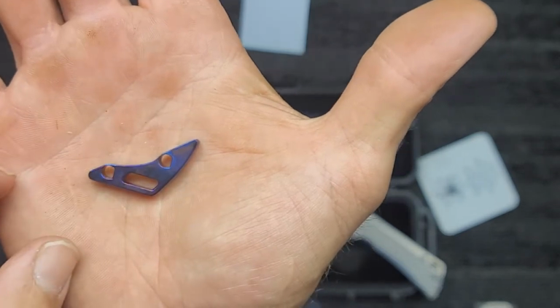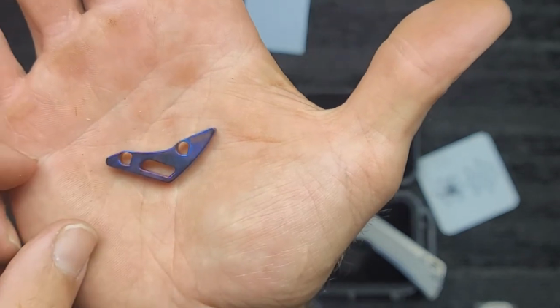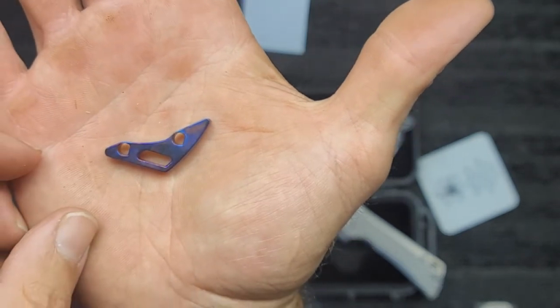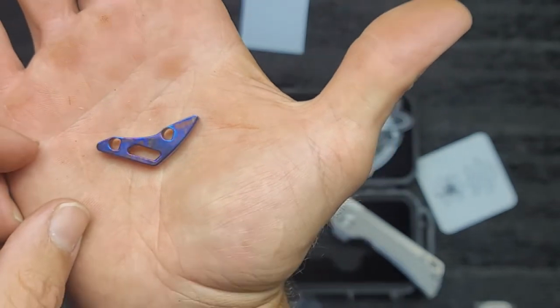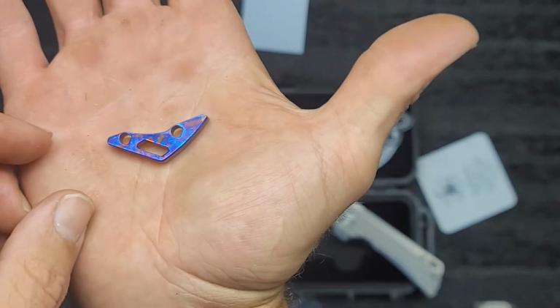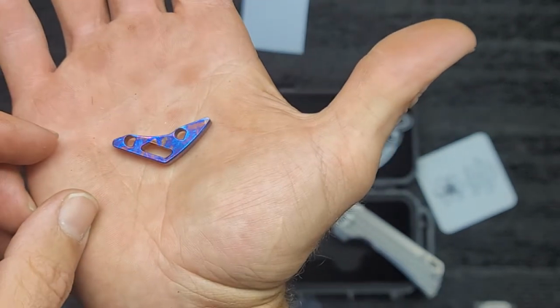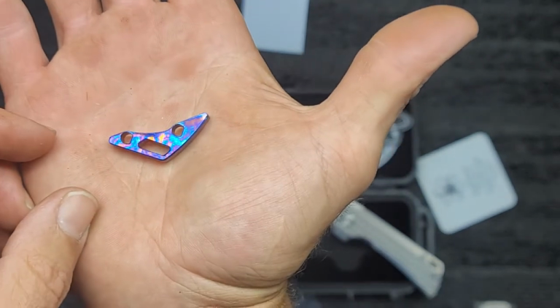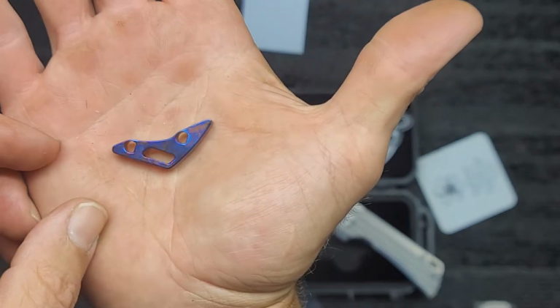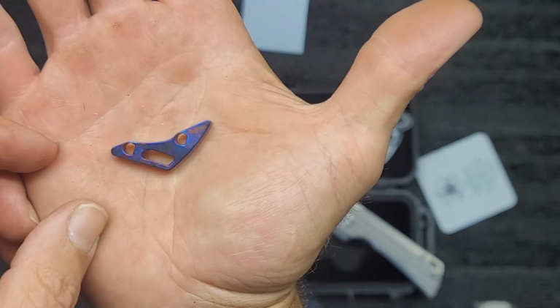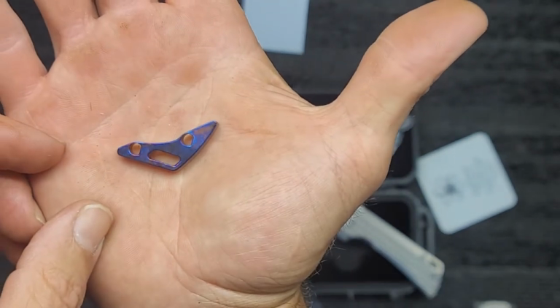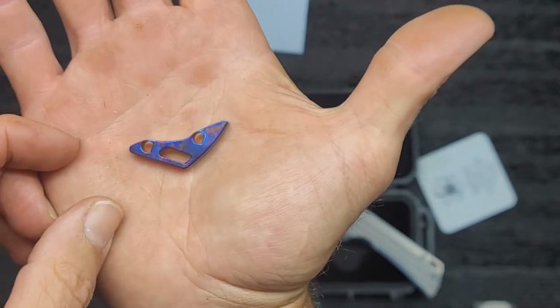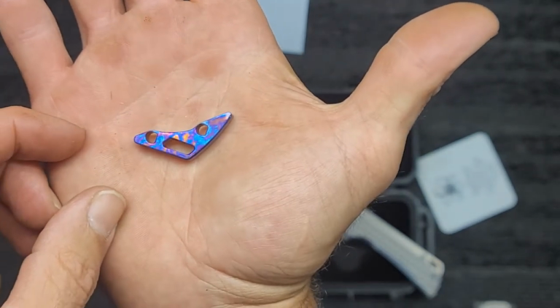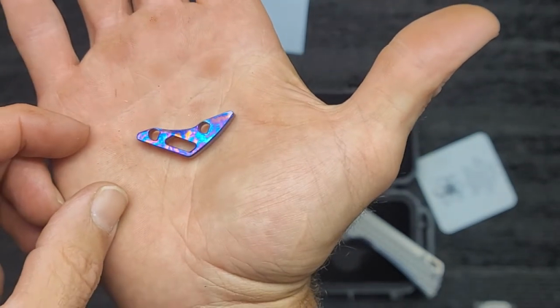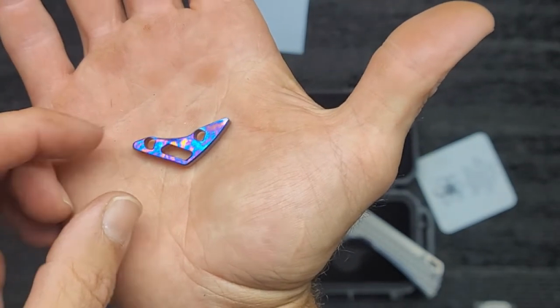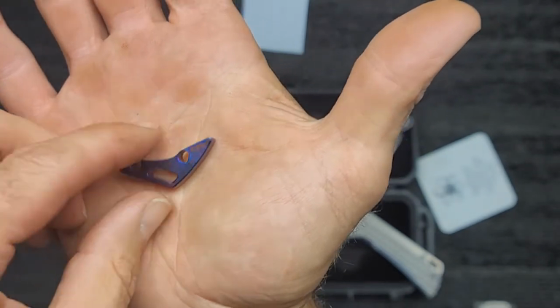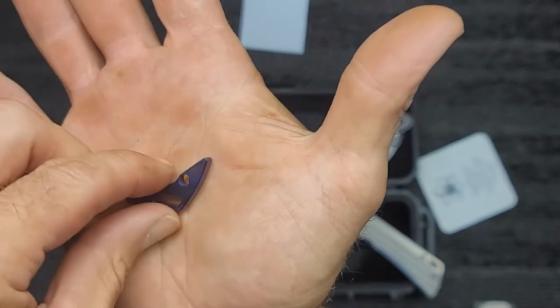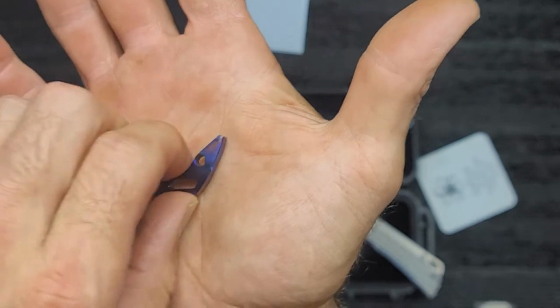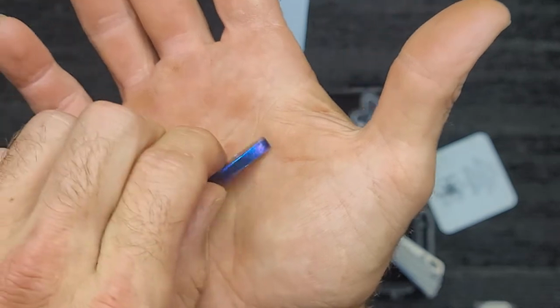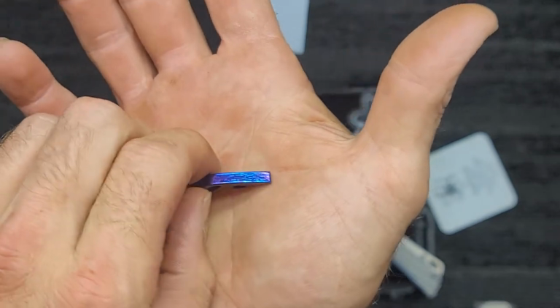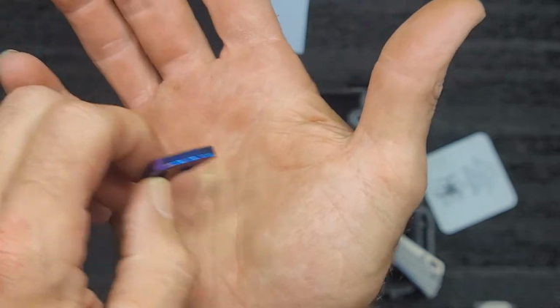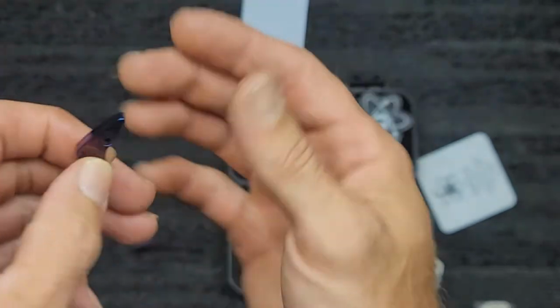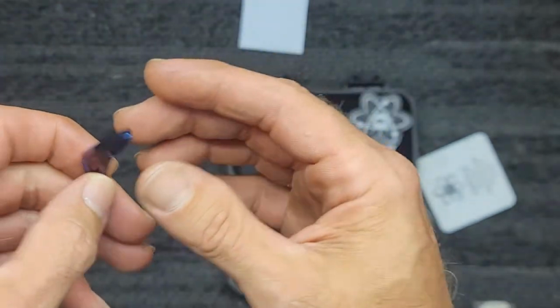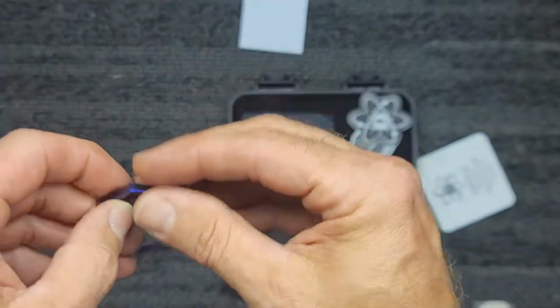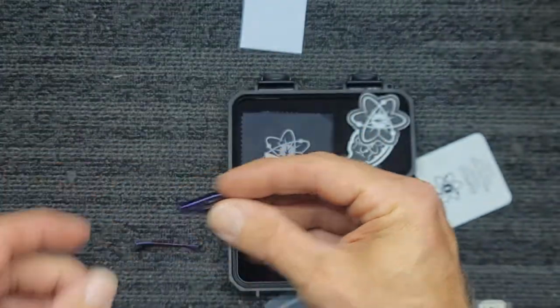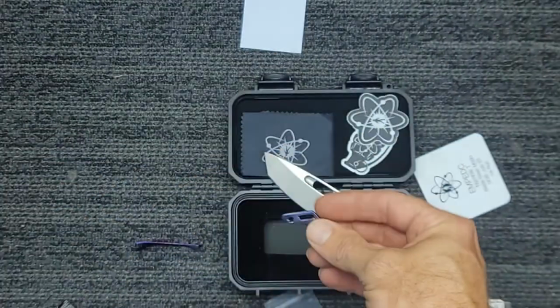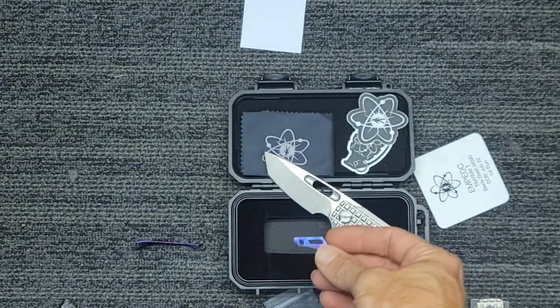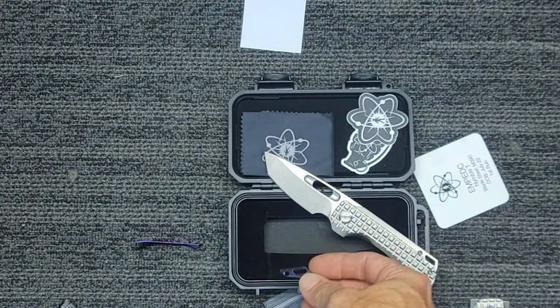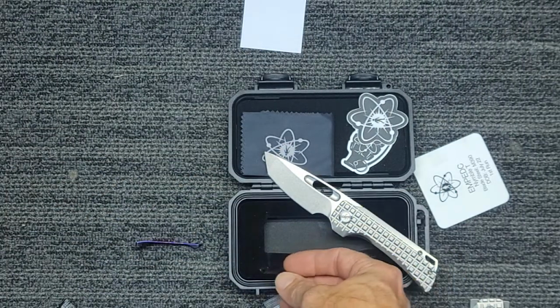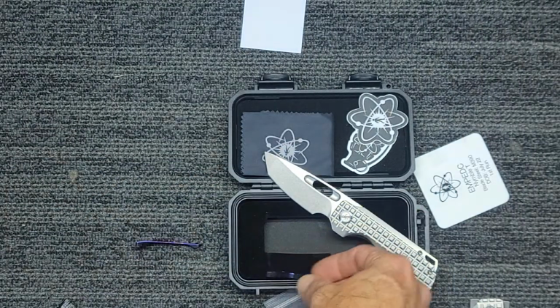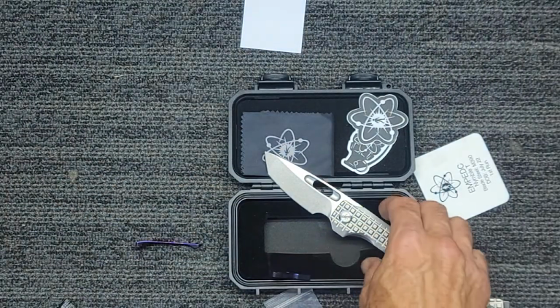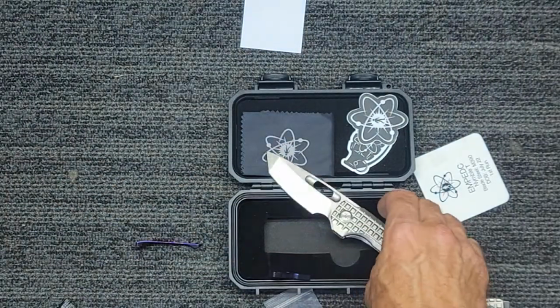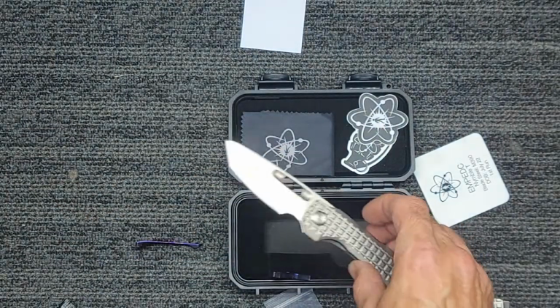EMPEDC does just an amazing job of being able to get these knives in your hands. If you can, they'll do a sizzle with you — and that's what we want, to get them in our hands so we can show them to everybody and then use them.